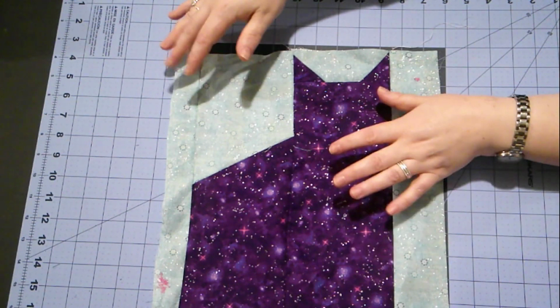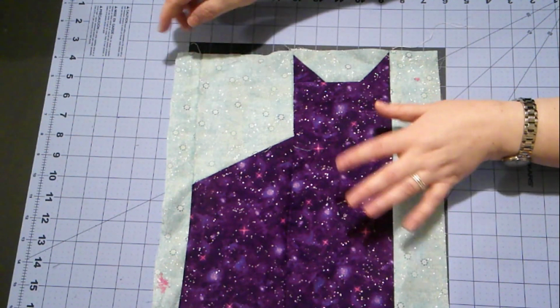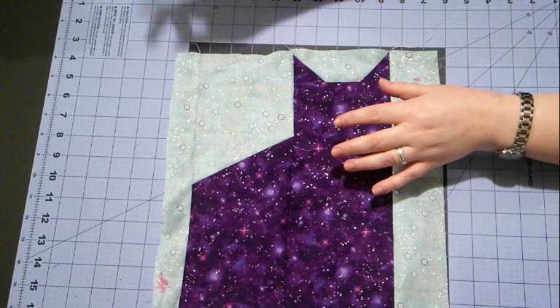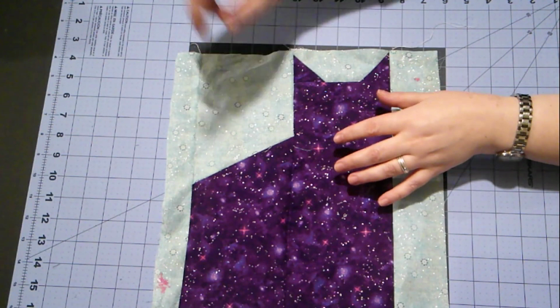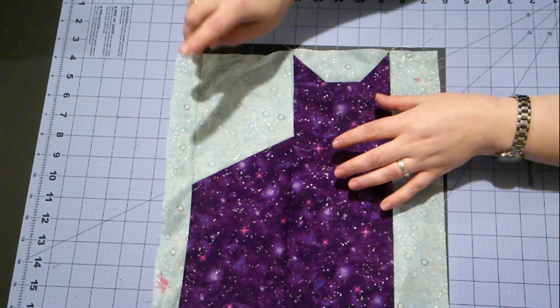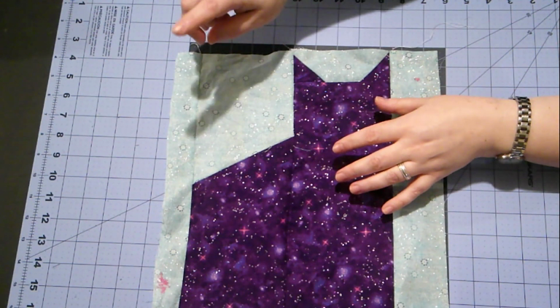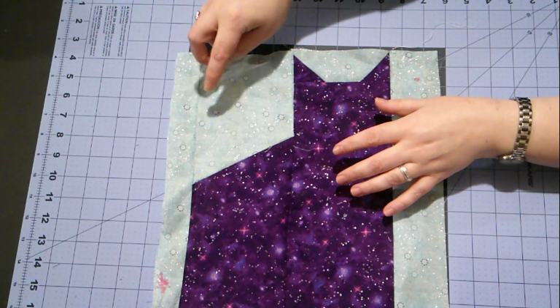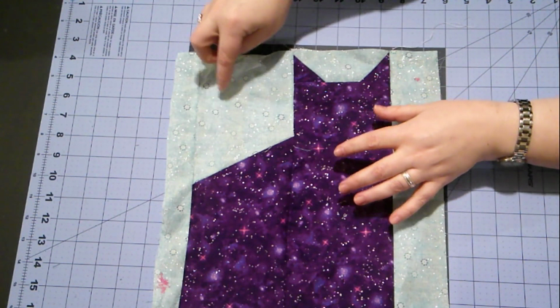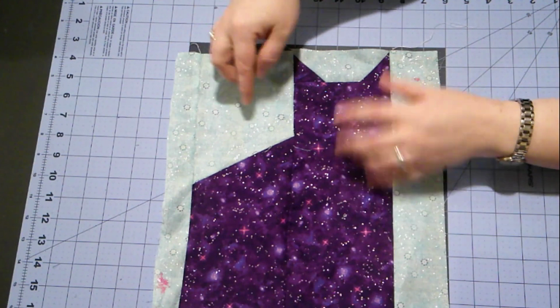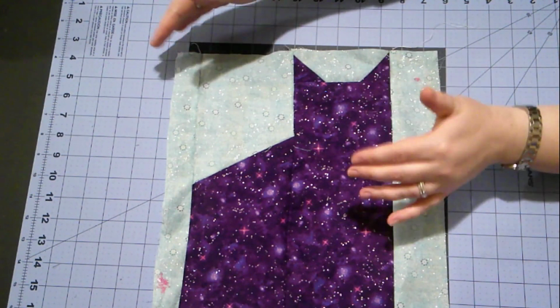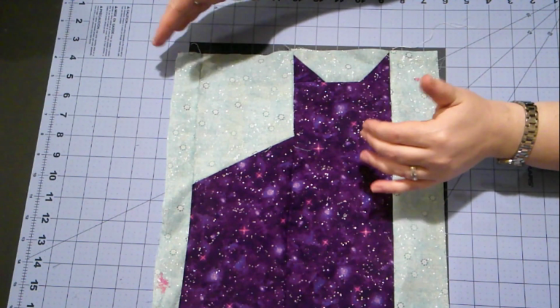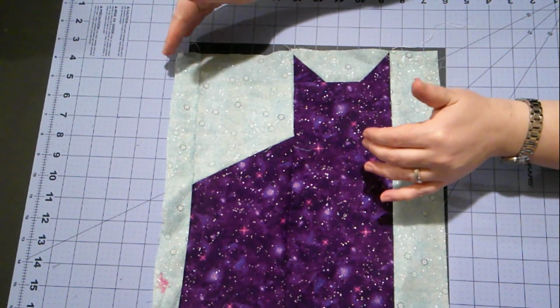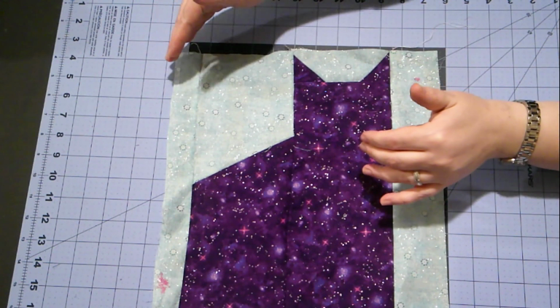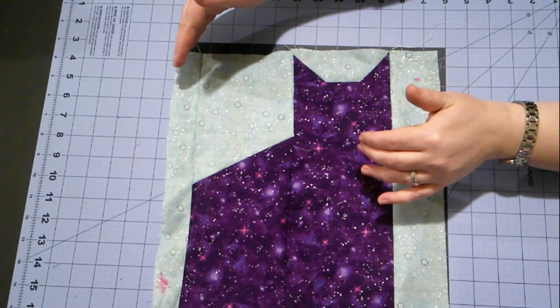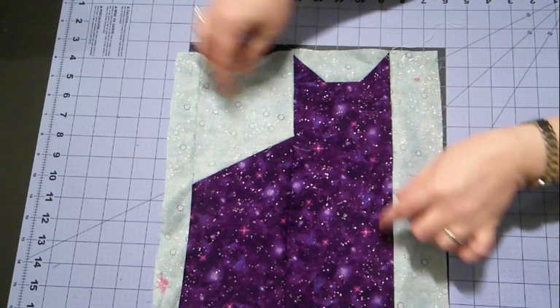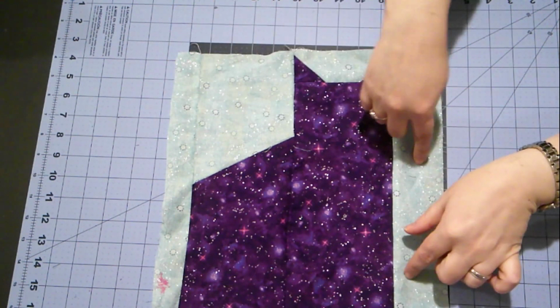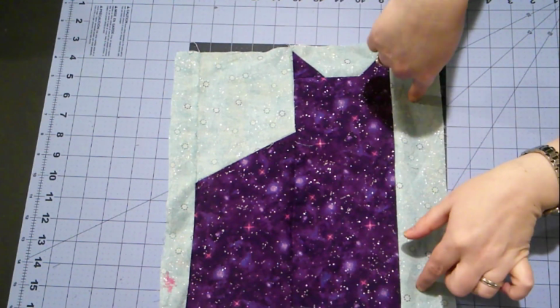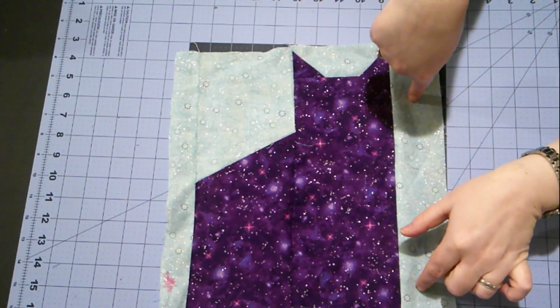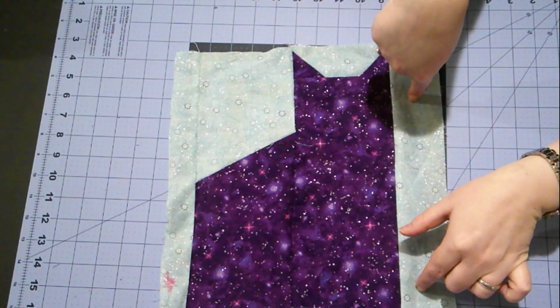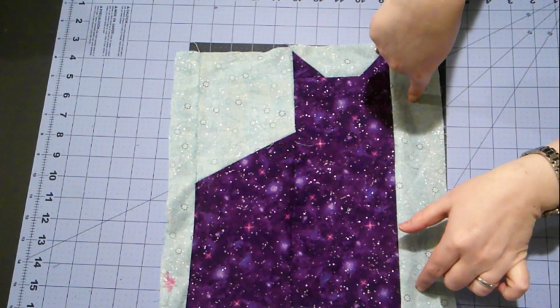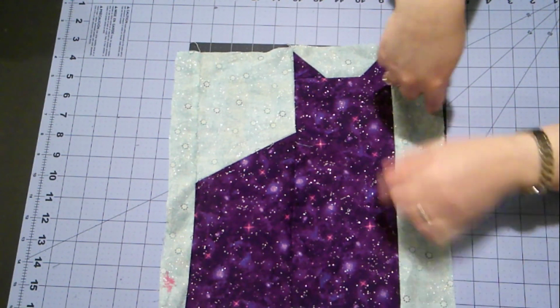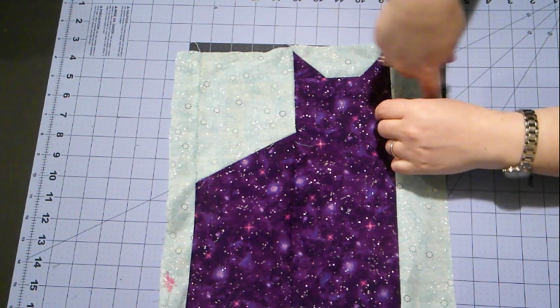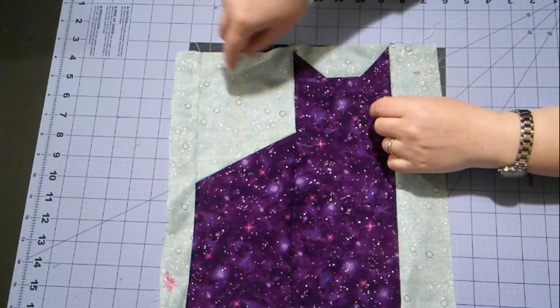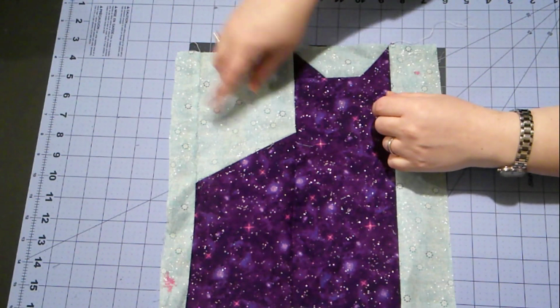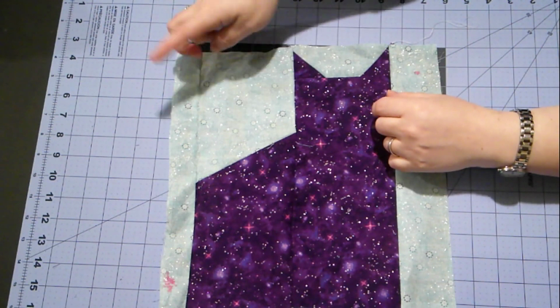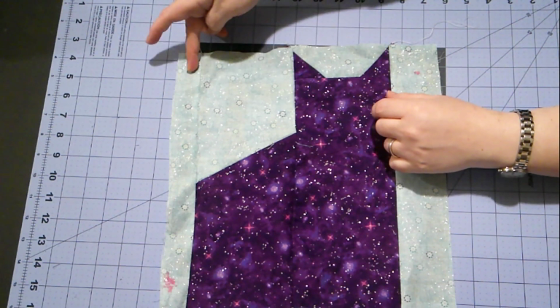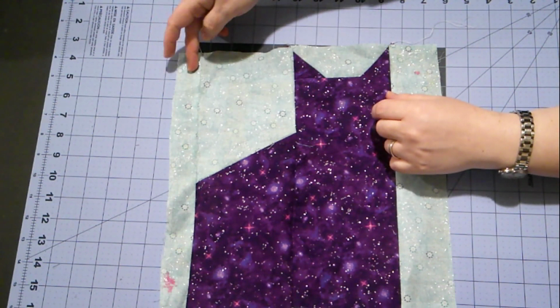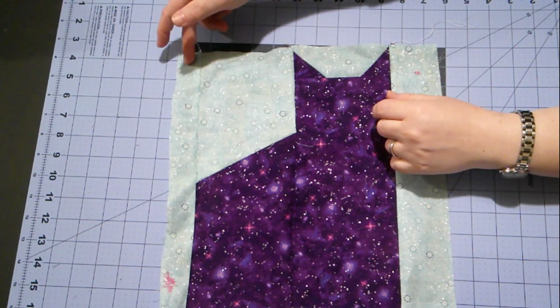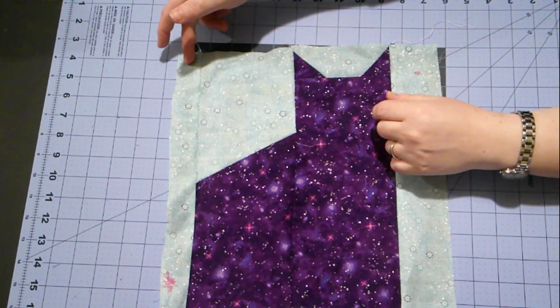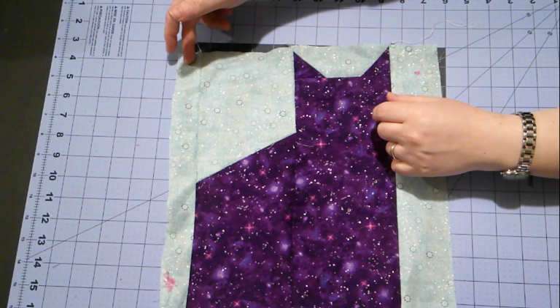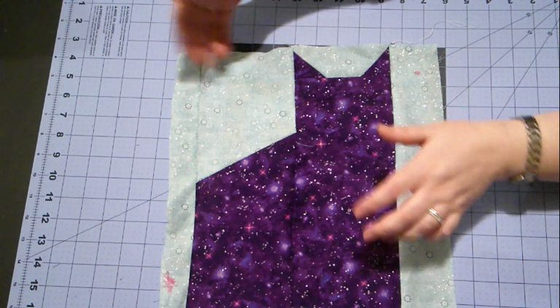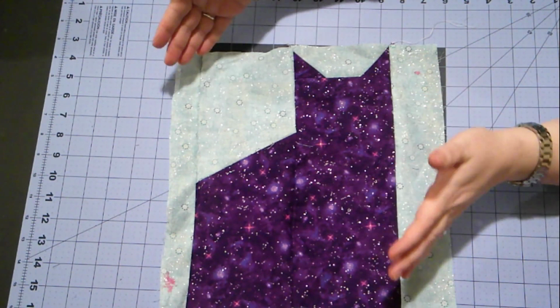So when you get your cutting list, cut every piece out 10 times. Cut piece A 10 times in both fabrics. Cut piece C's 10 times in both fabrics and so on.